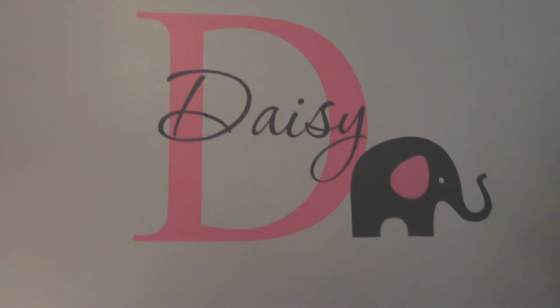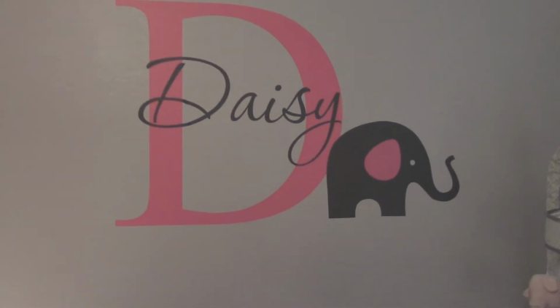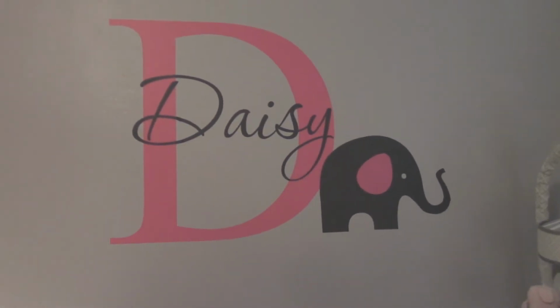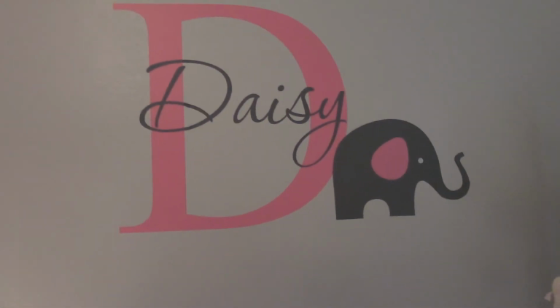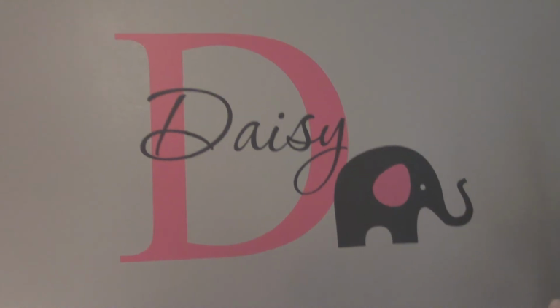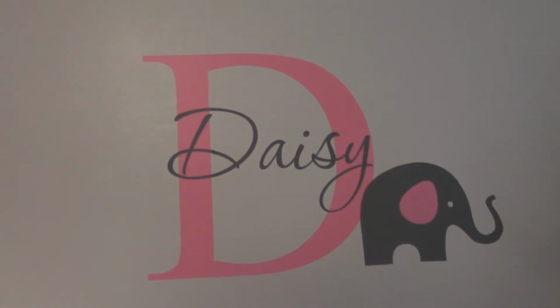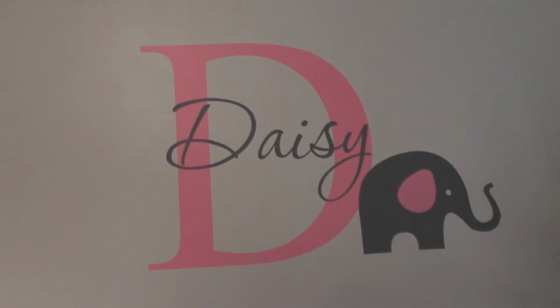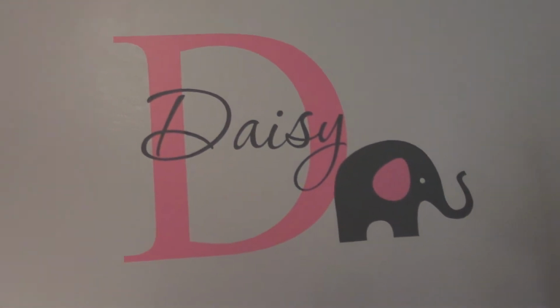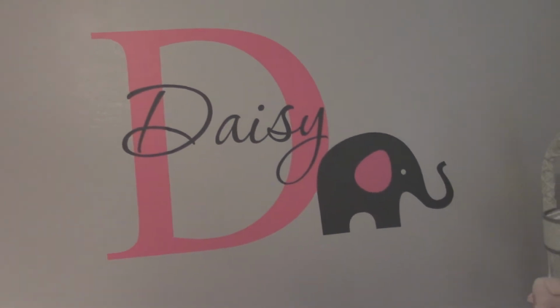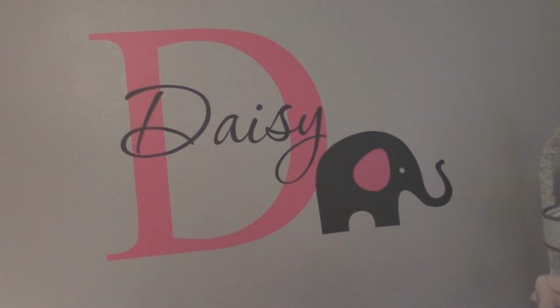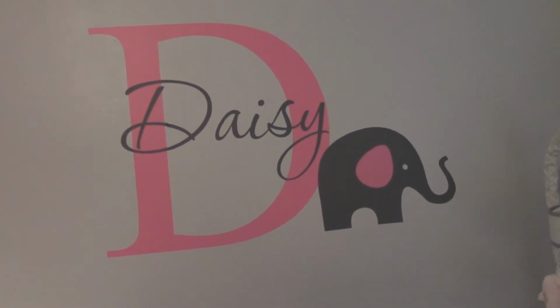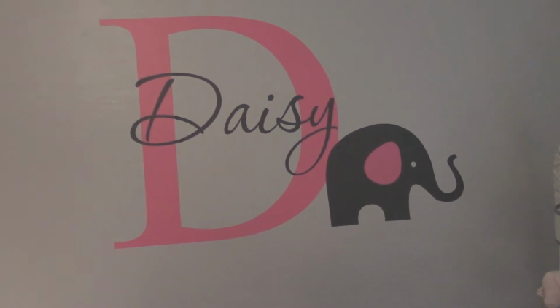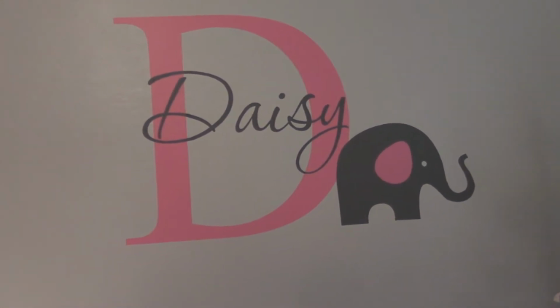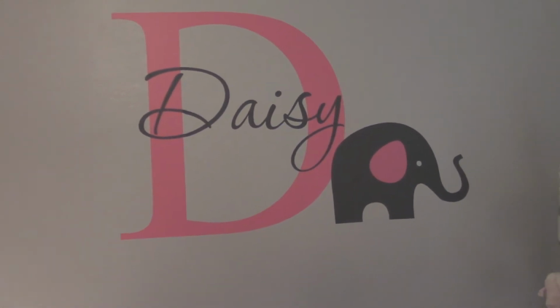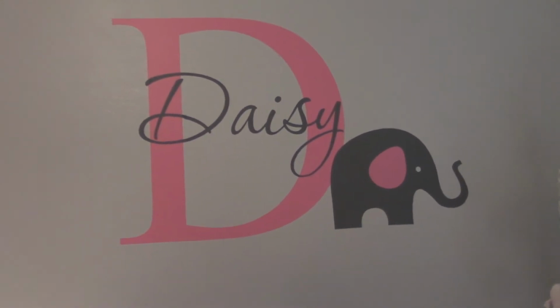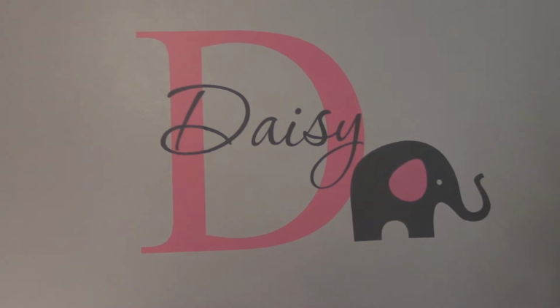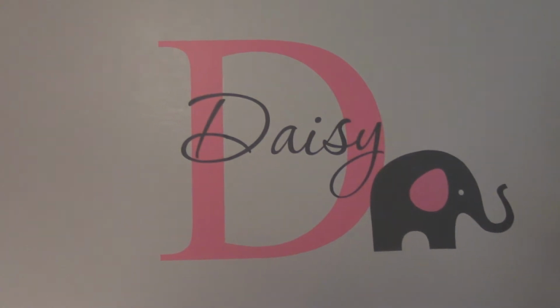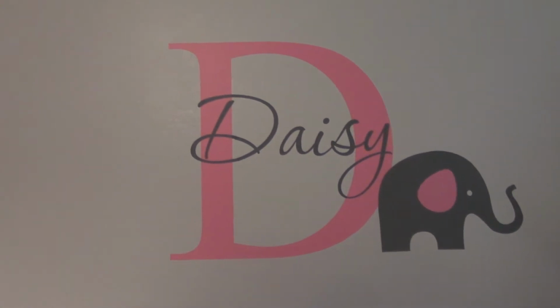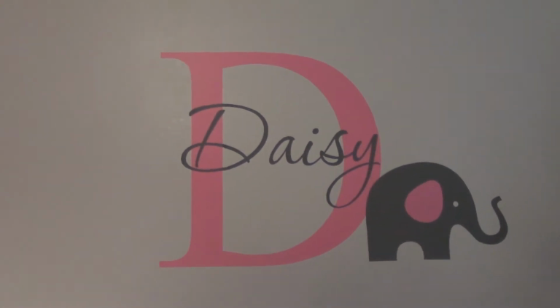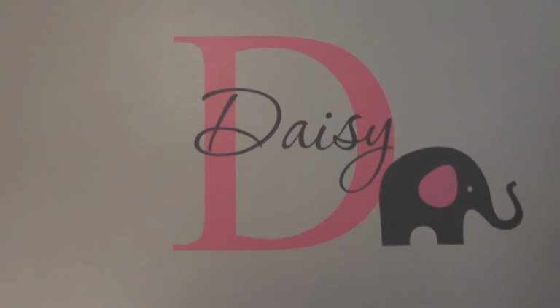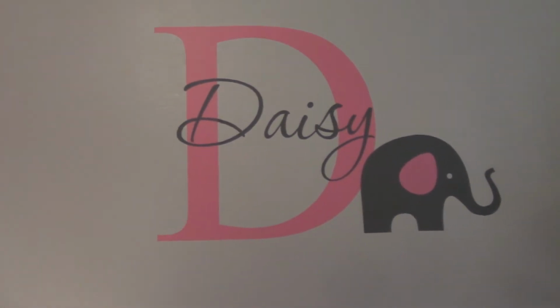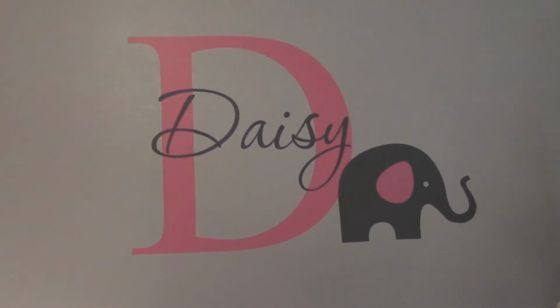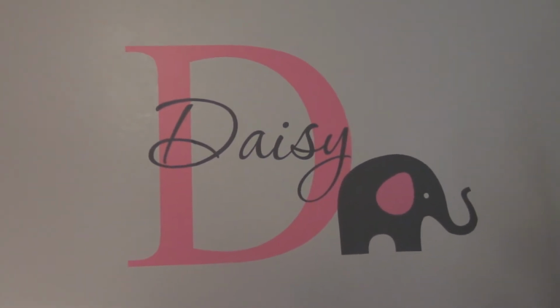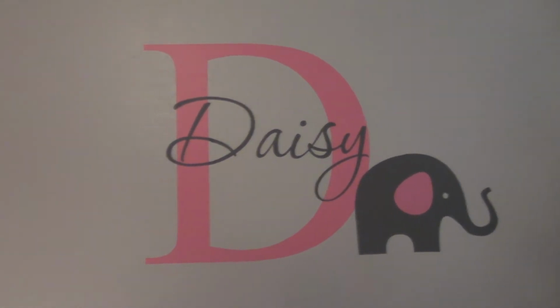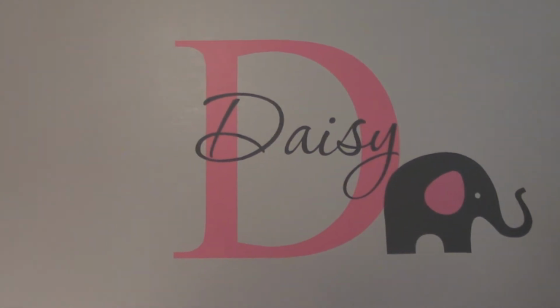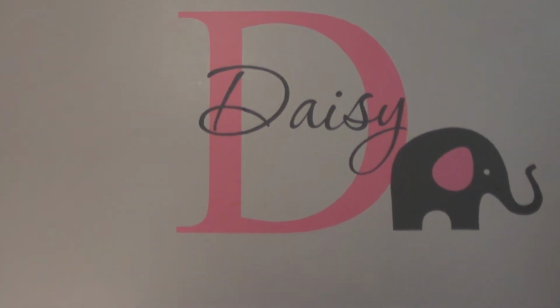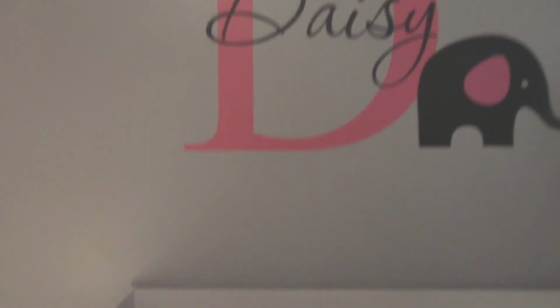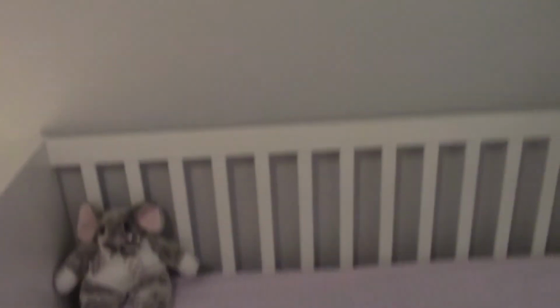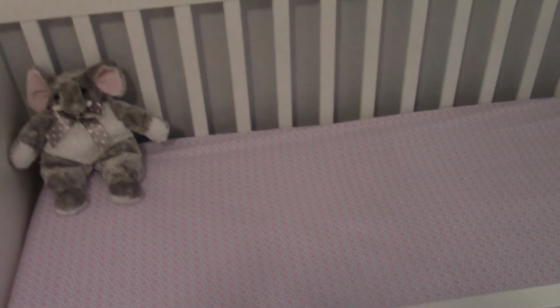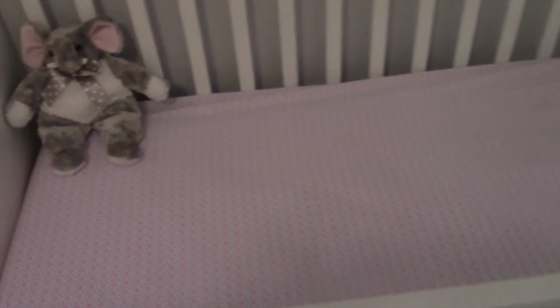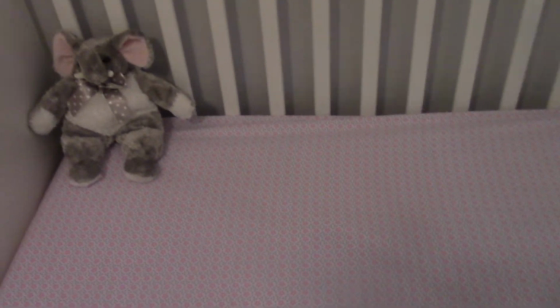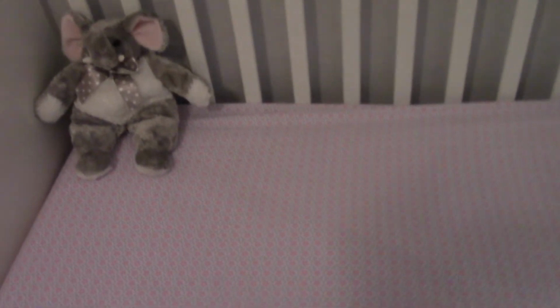The name decal above the crib I purchased on Amazon — you just send them the name you want and the colors, and they make it custom. My mother-in-law and husband put it up. Her name is Daisy Elizabeth — I love that name.